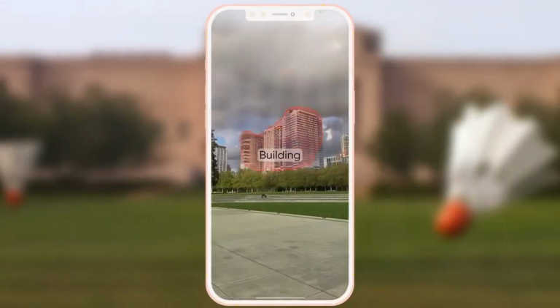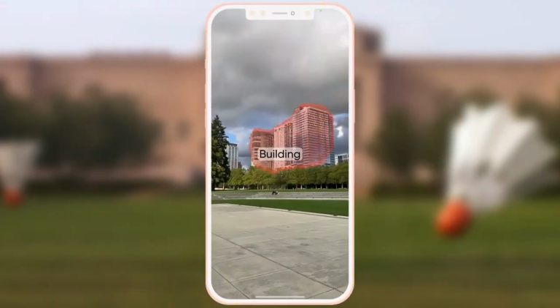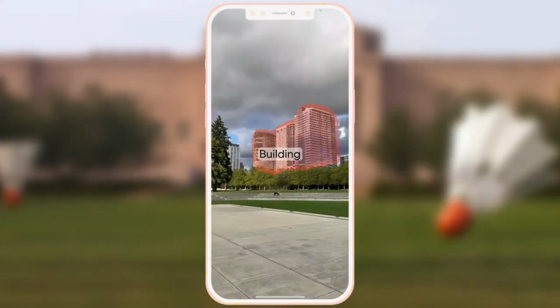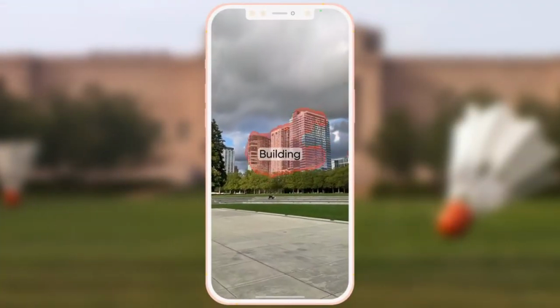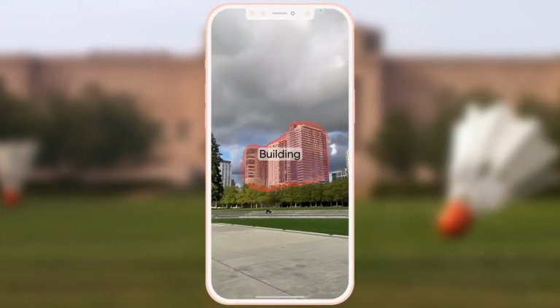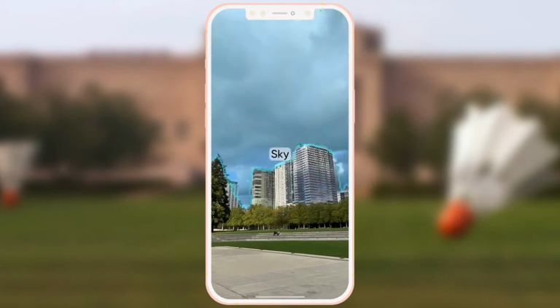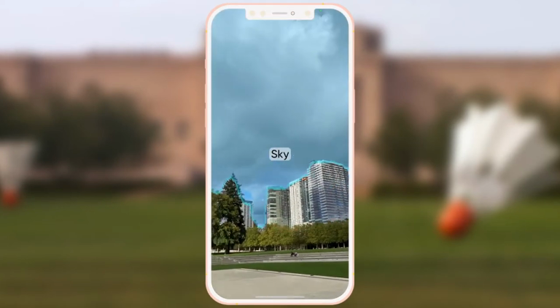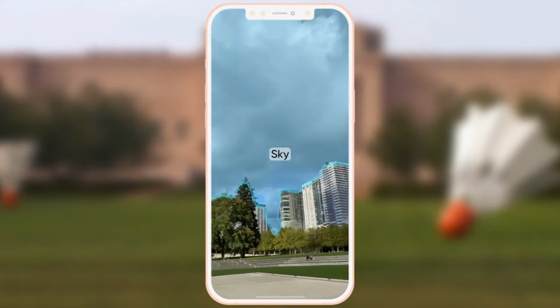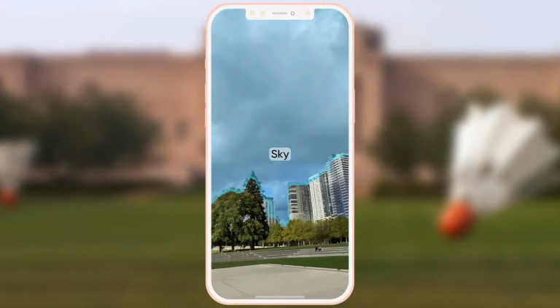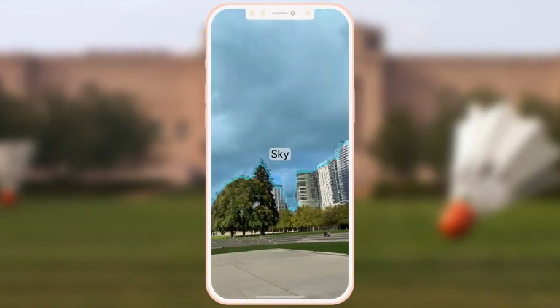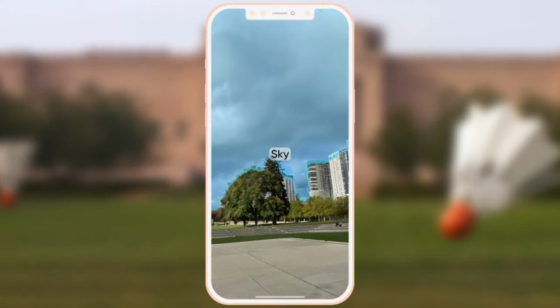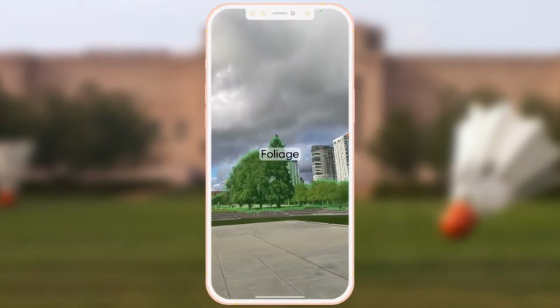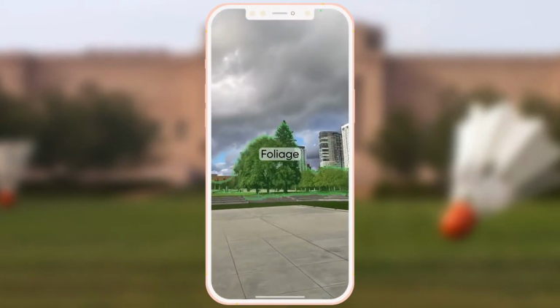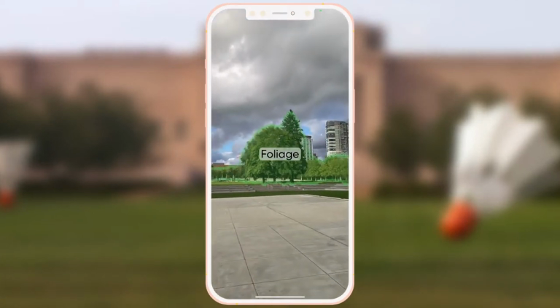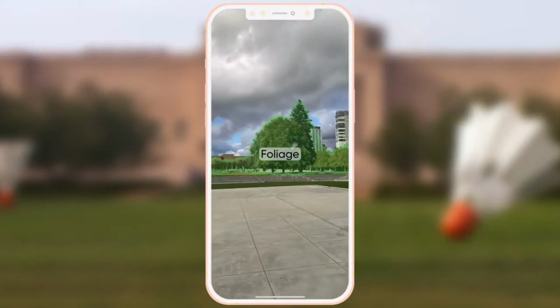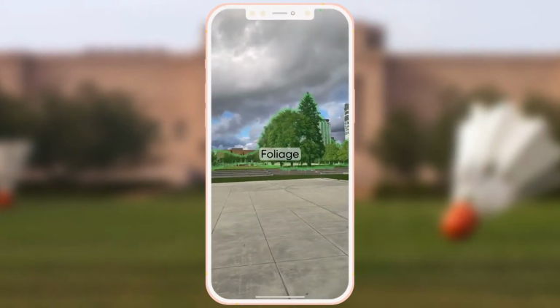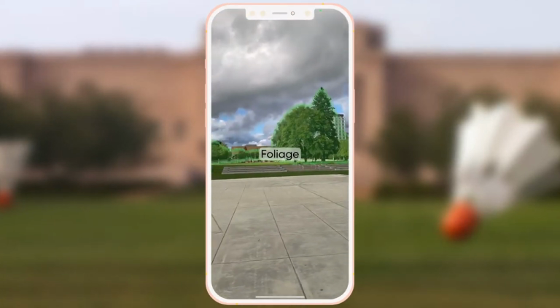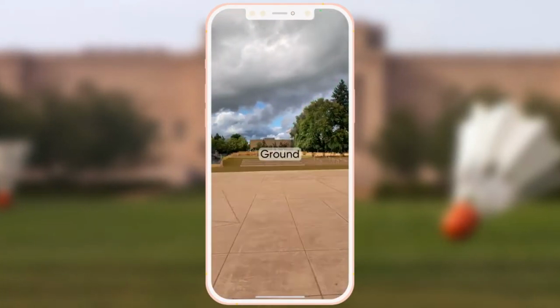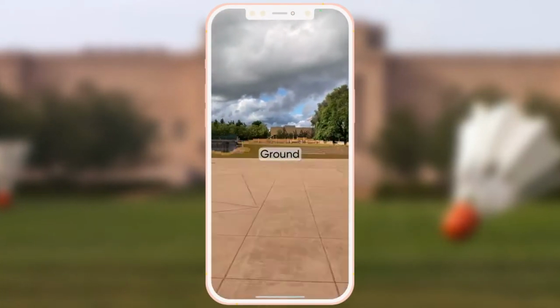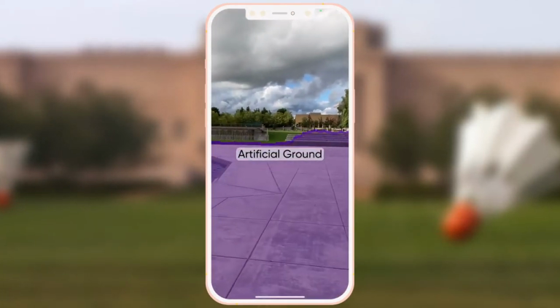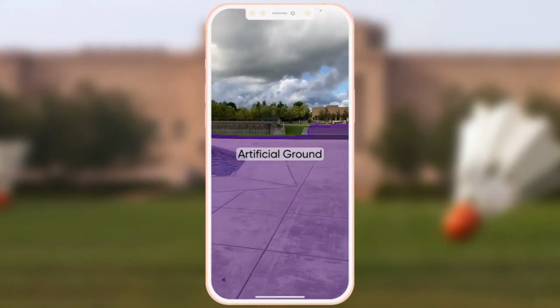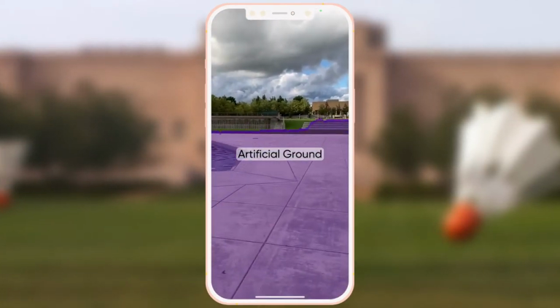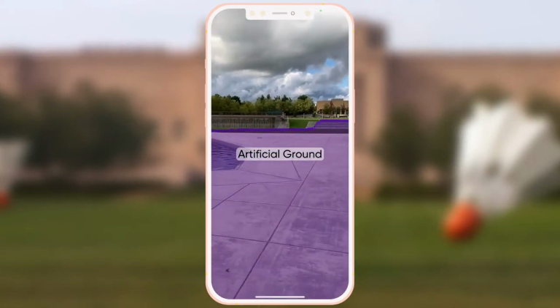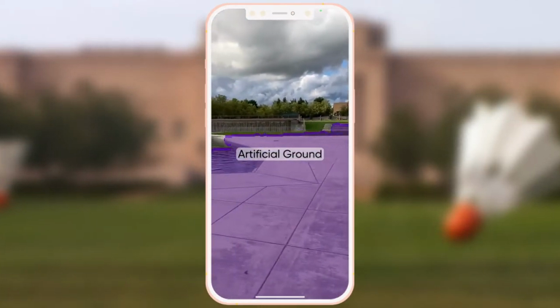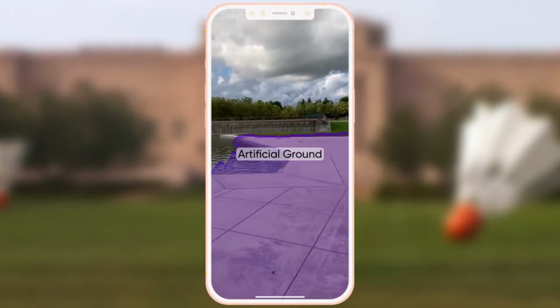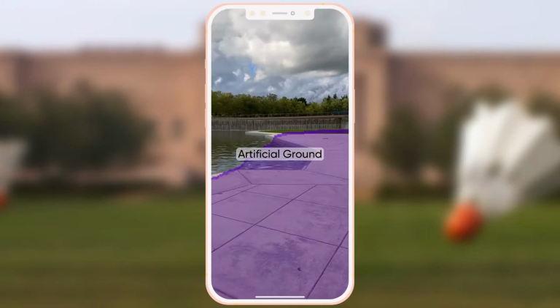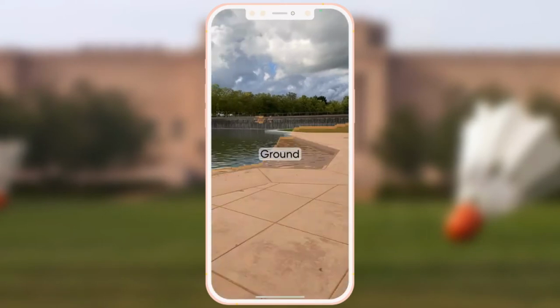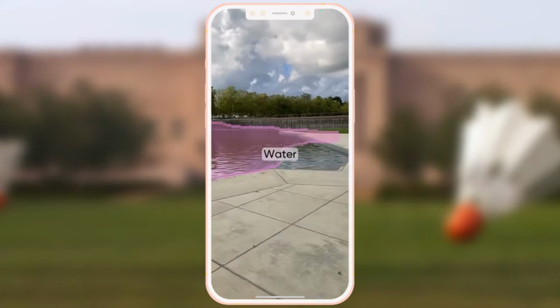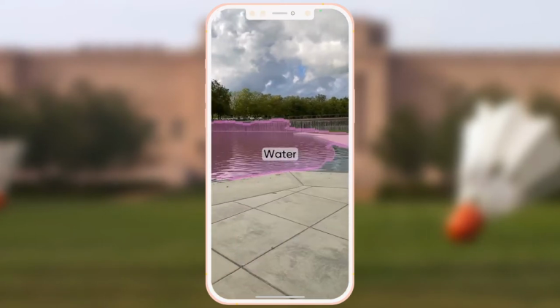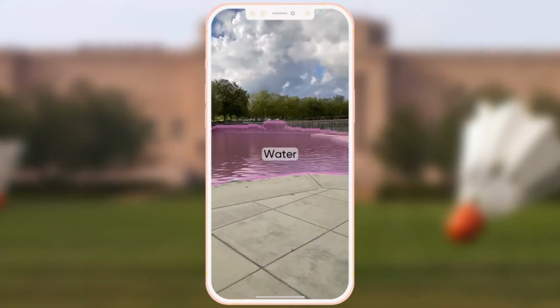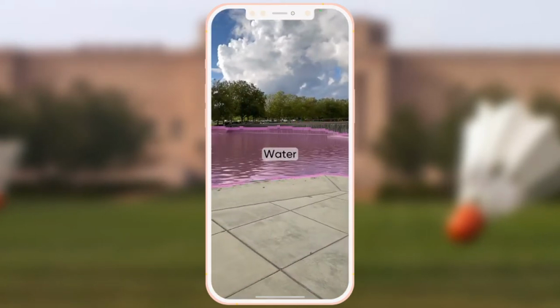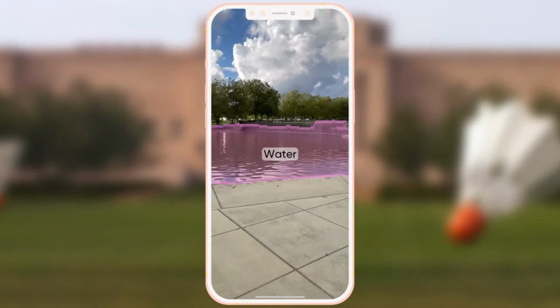But that's not all. Lightship can actually detect buildings, the sky, foliage, natural ground, artificial ground, water, and more.